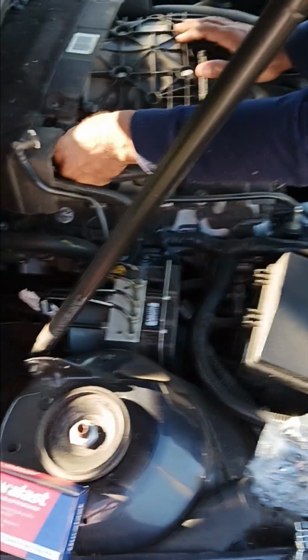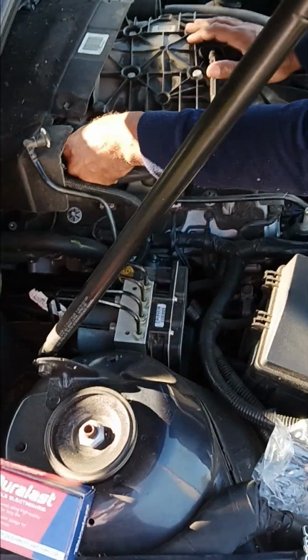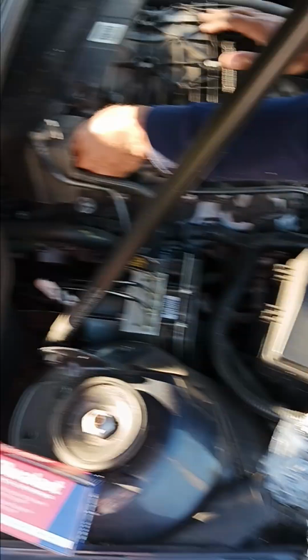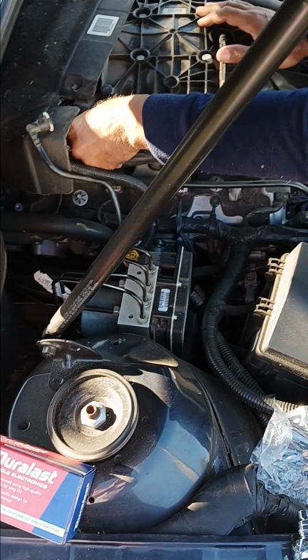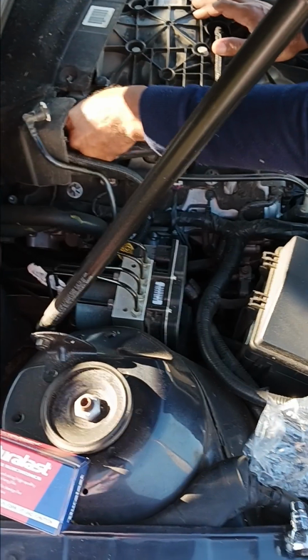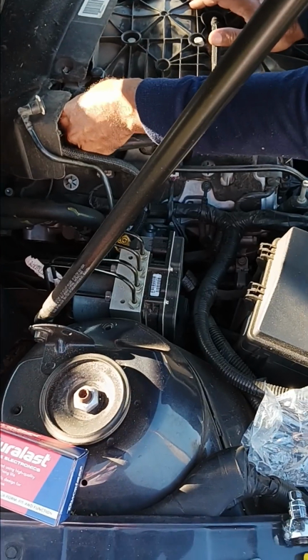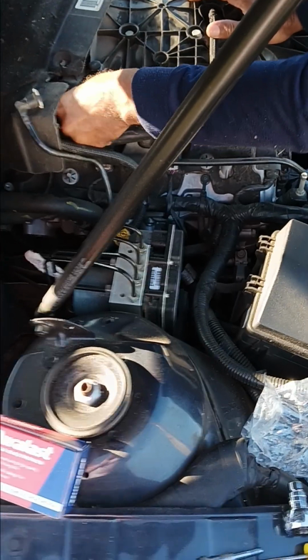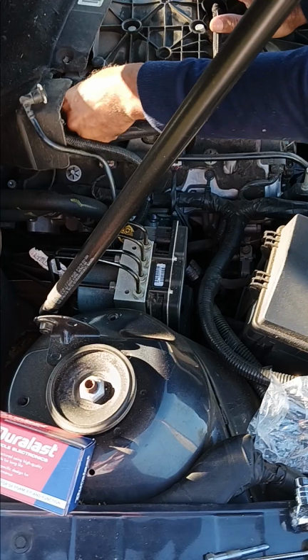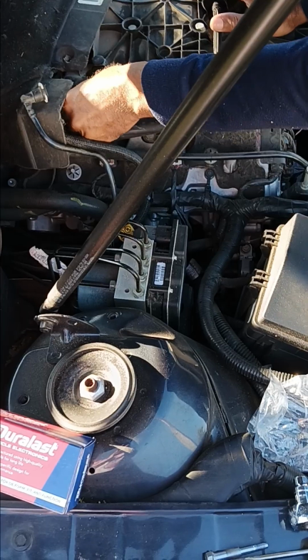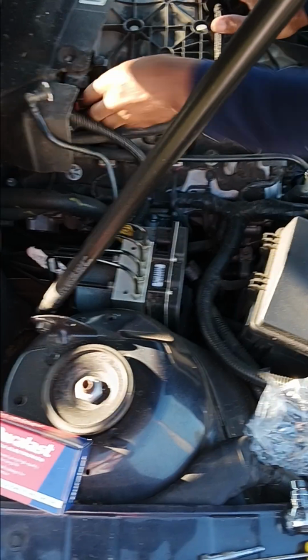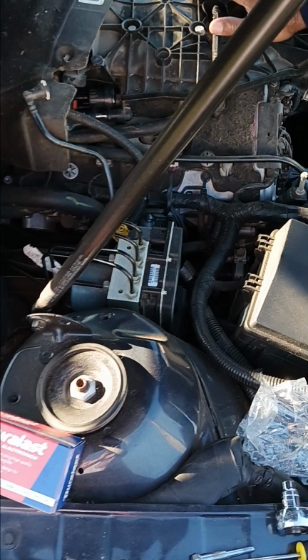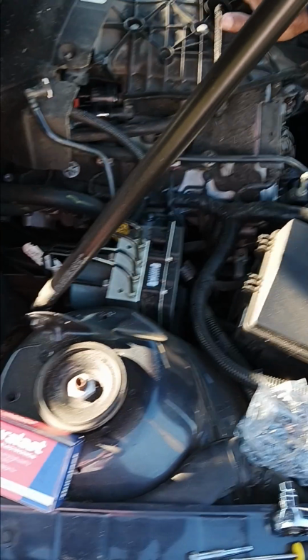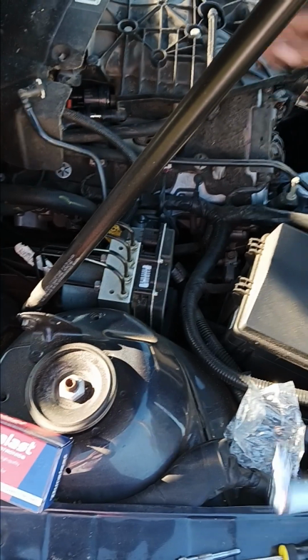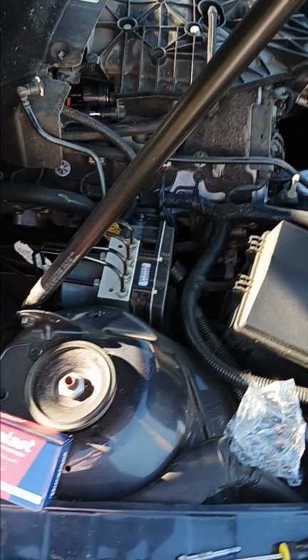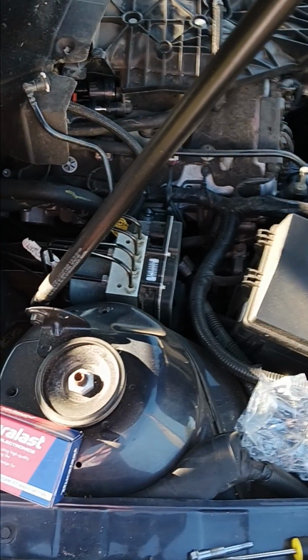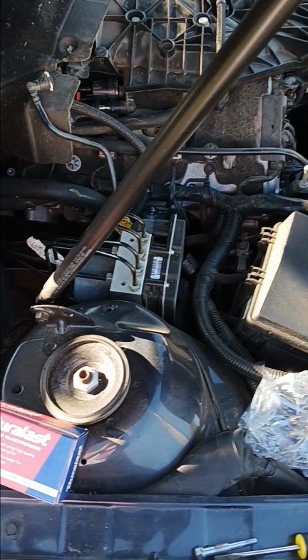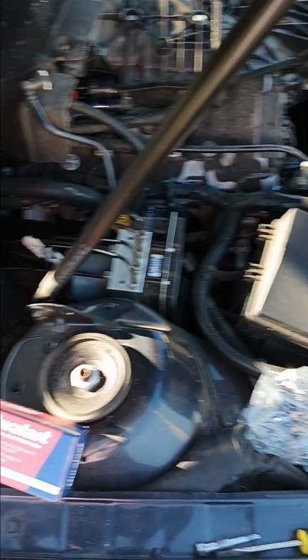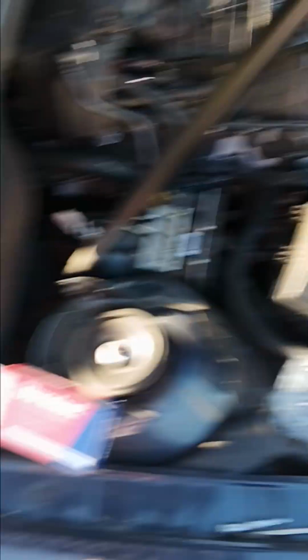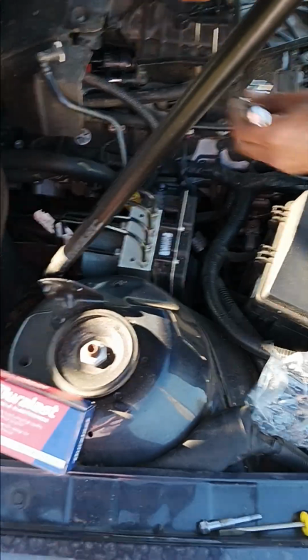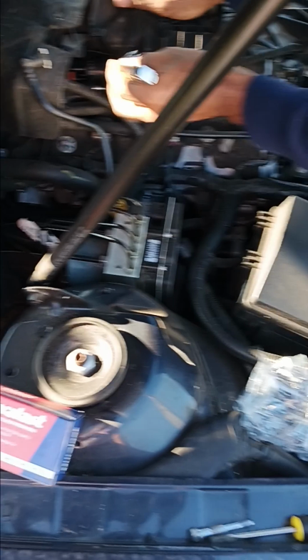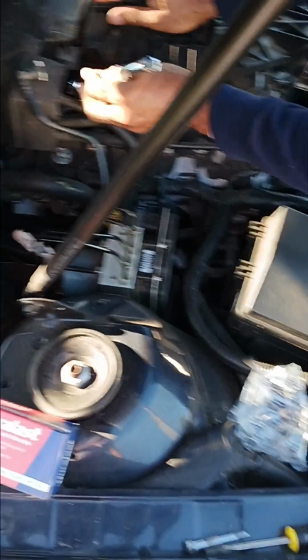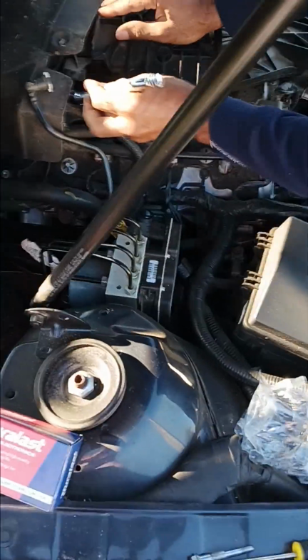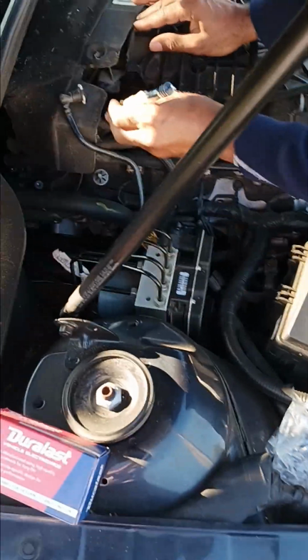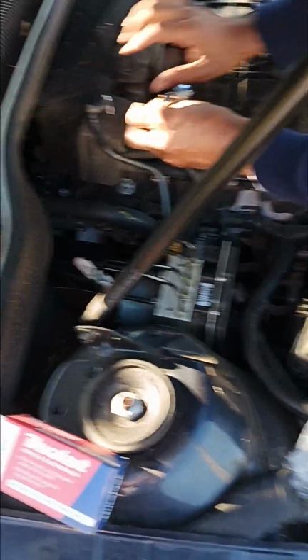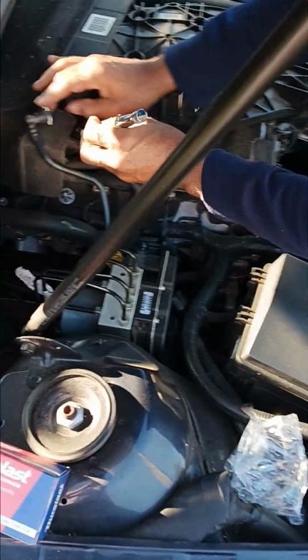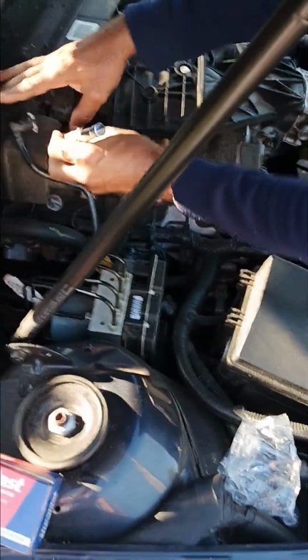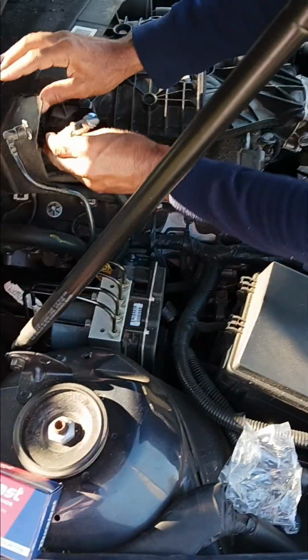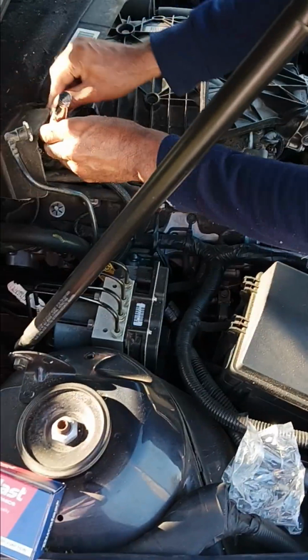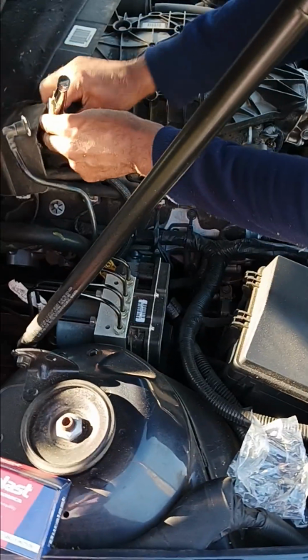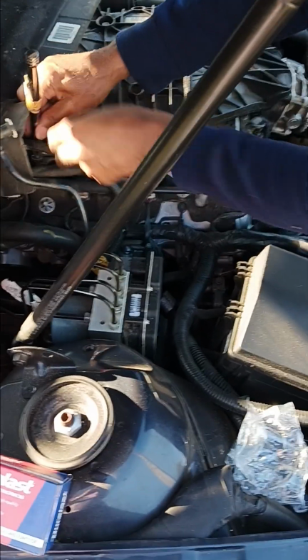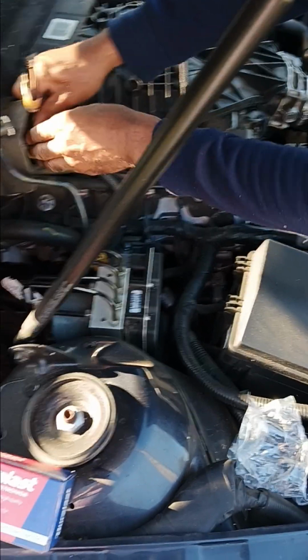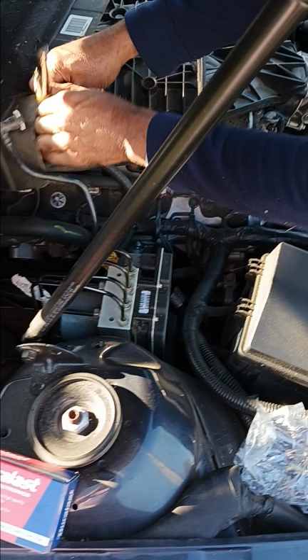When you get a check engine light, you're going to scan it. It may give you a code indicating that the purge solenoid is not functioning or has failed.